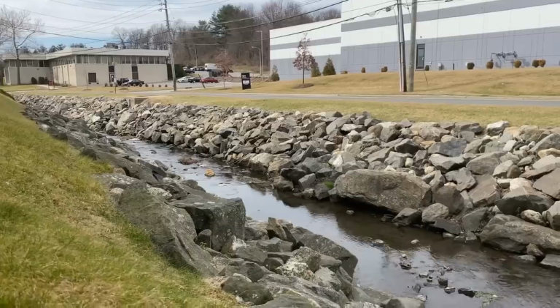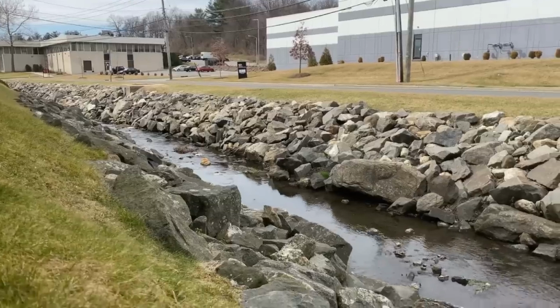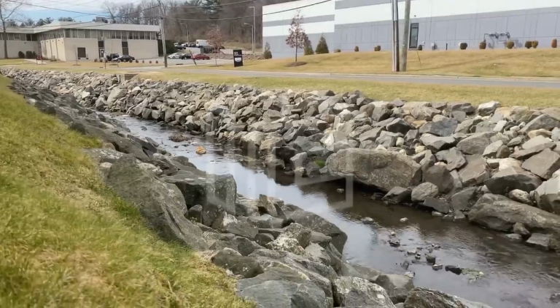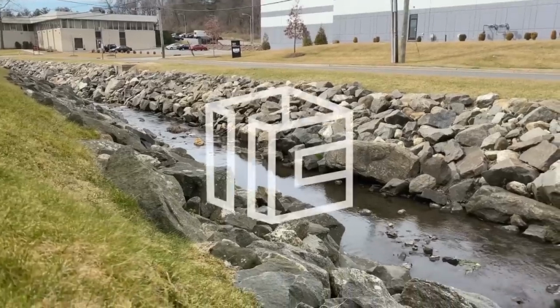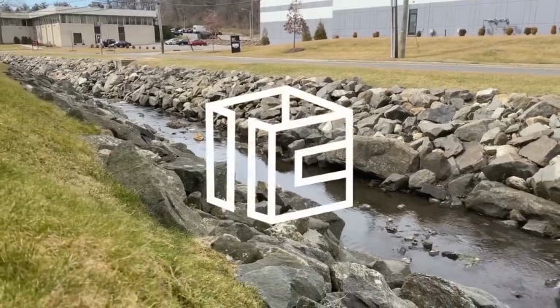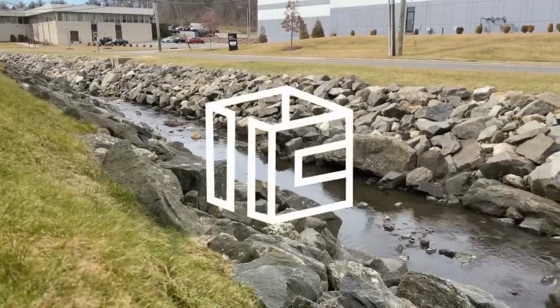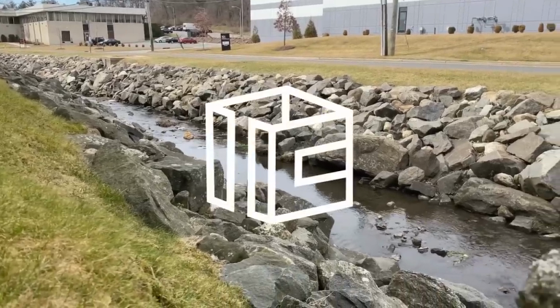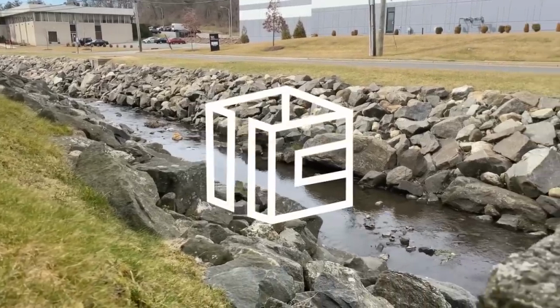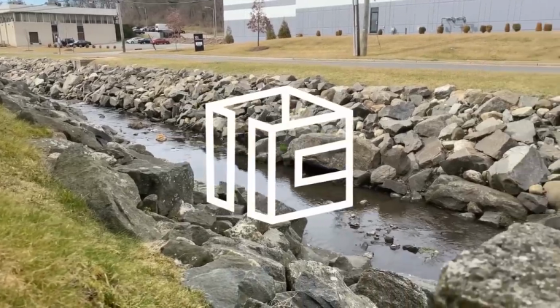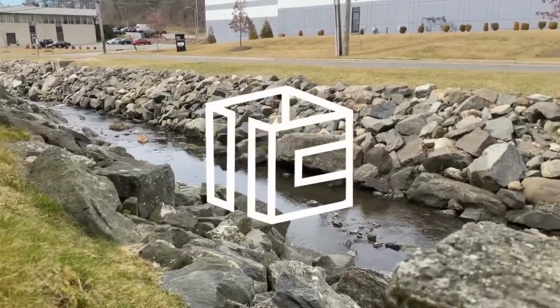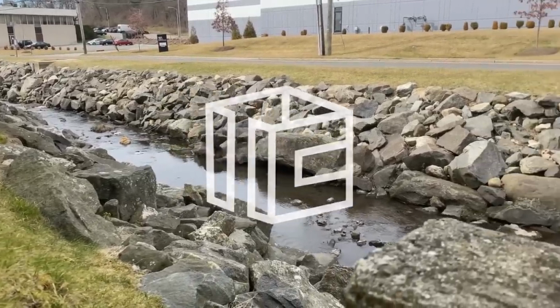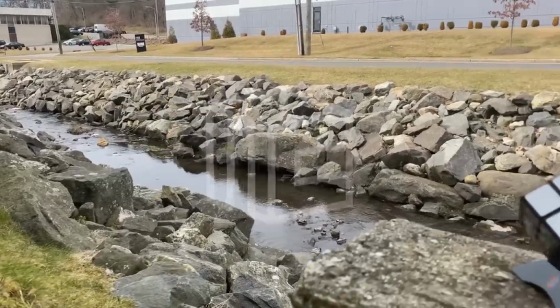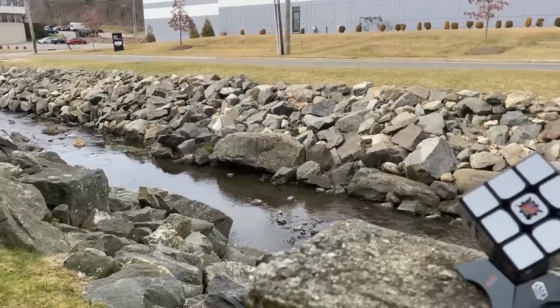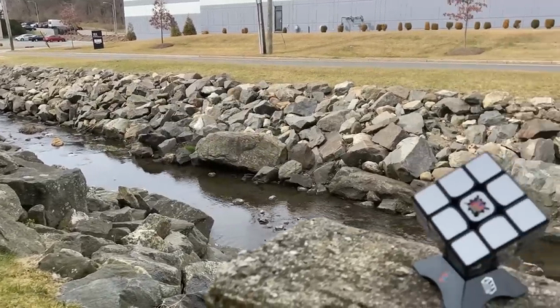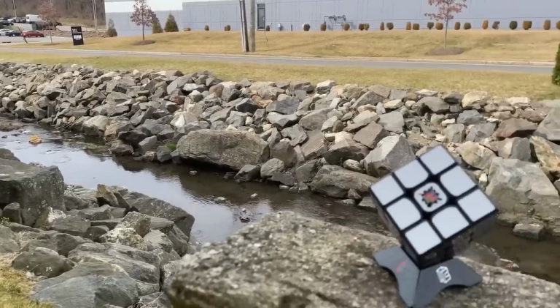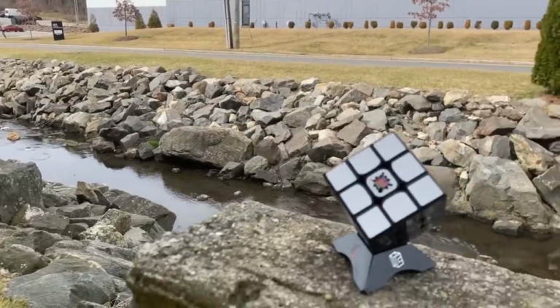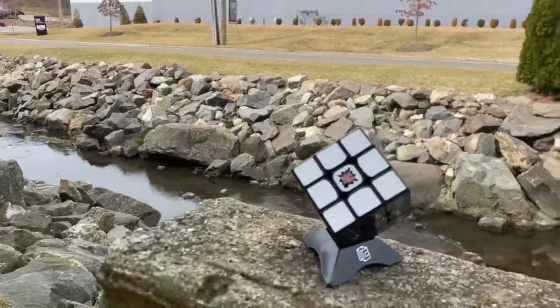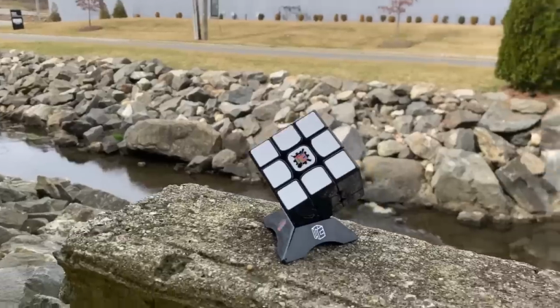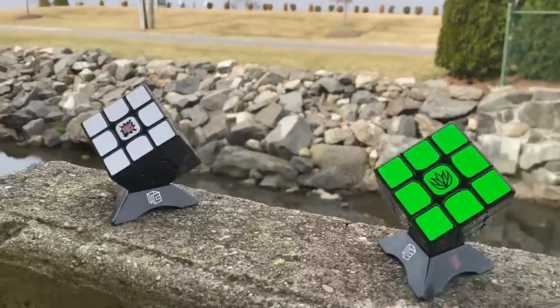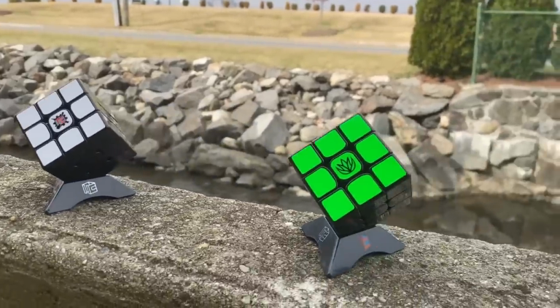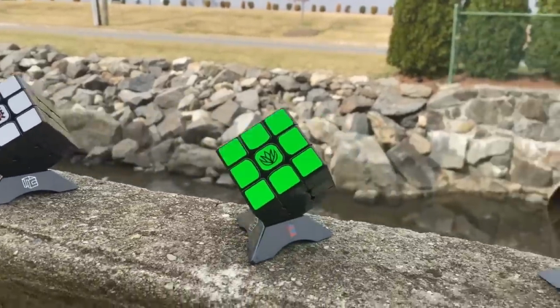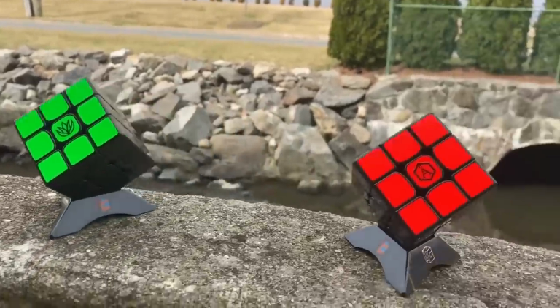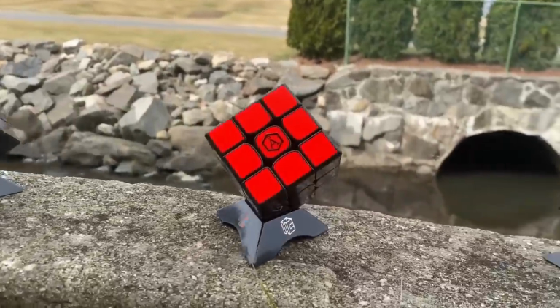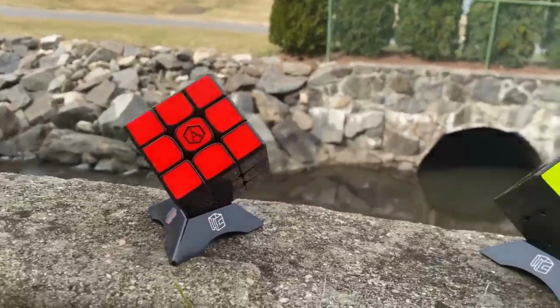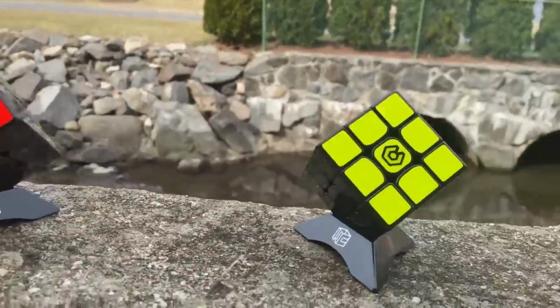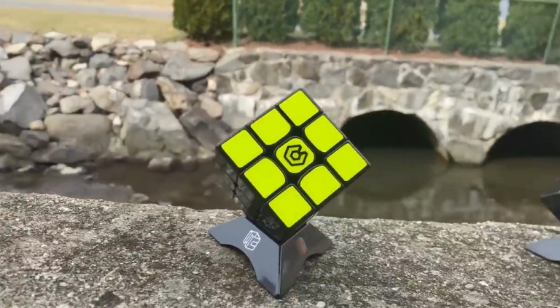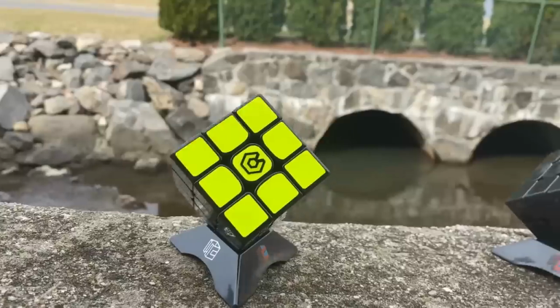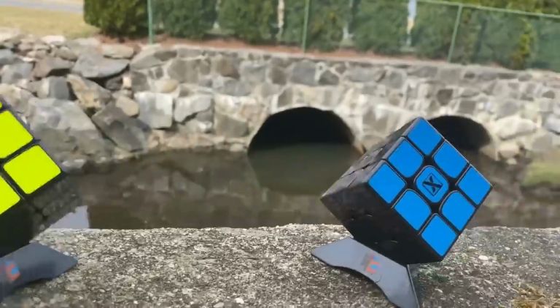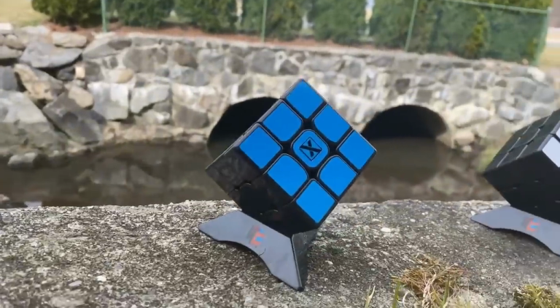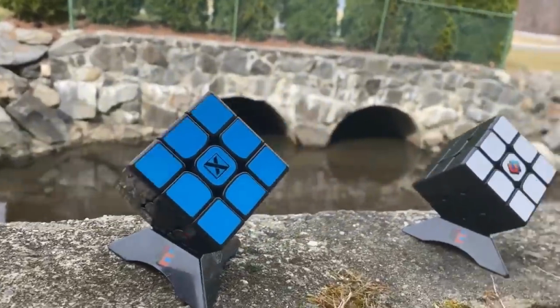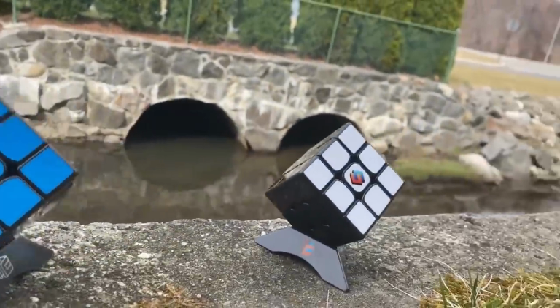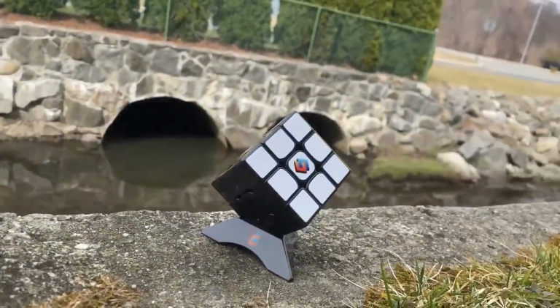Hey everyone! In this video, we'll be exploring in-depth each of our unique Cubicle premium cube lines: ProShop, Mystic, Angstrom, Celeritas, Max, and Cubicle Custom.